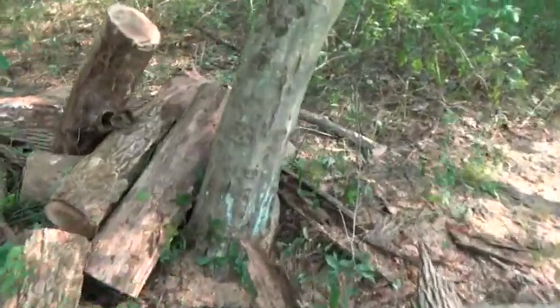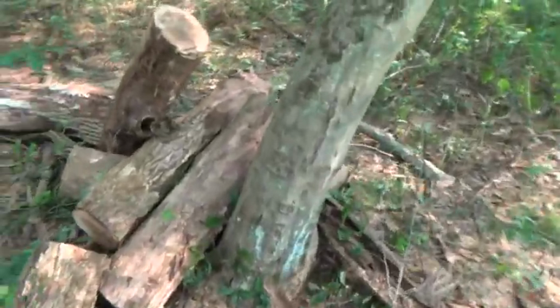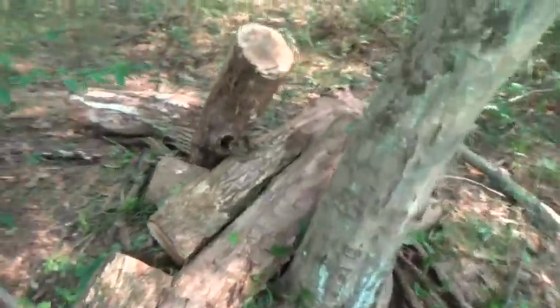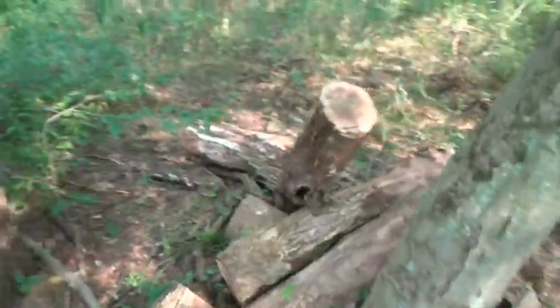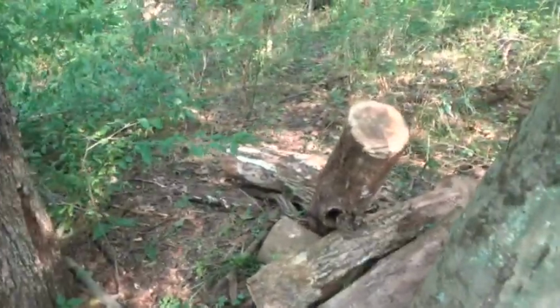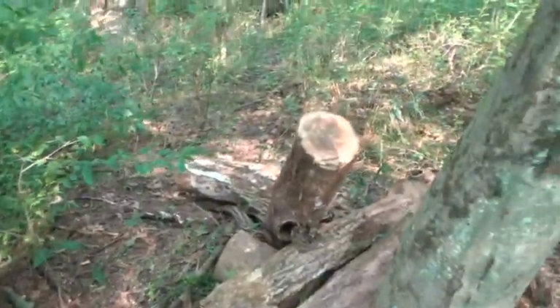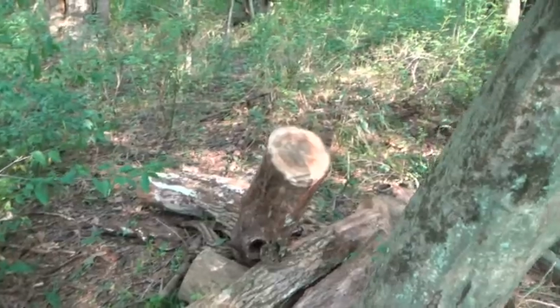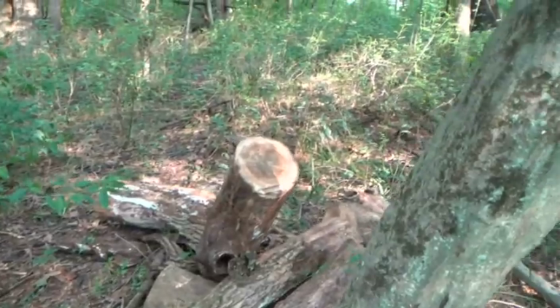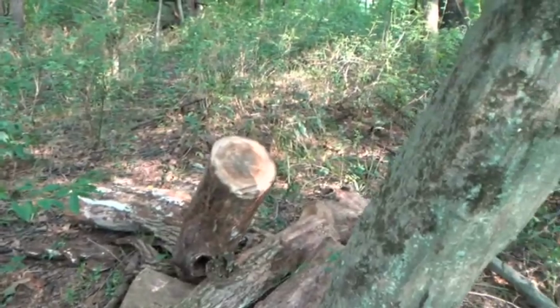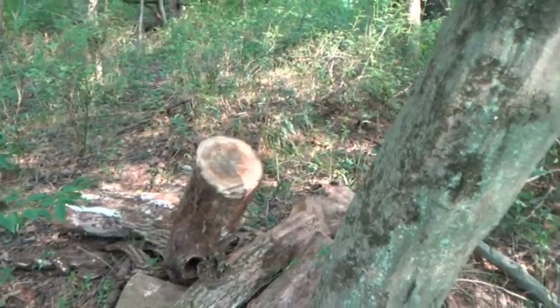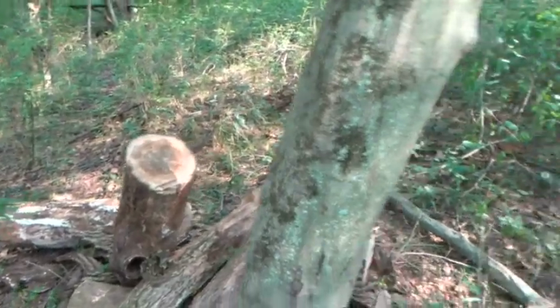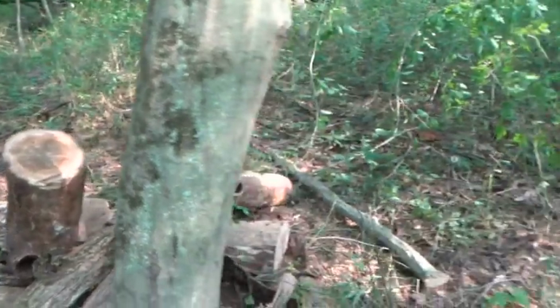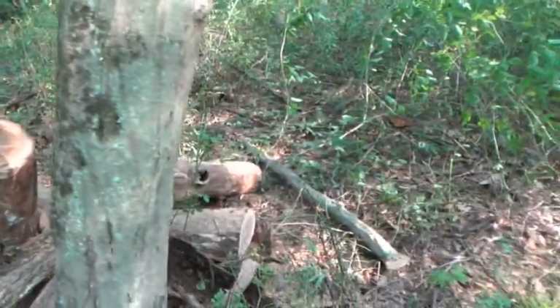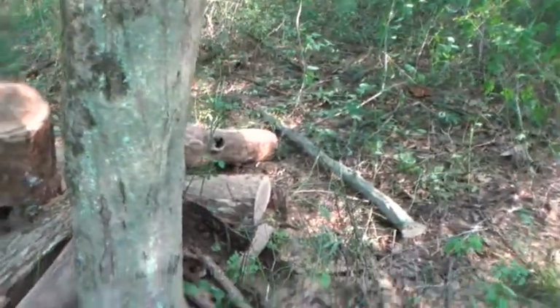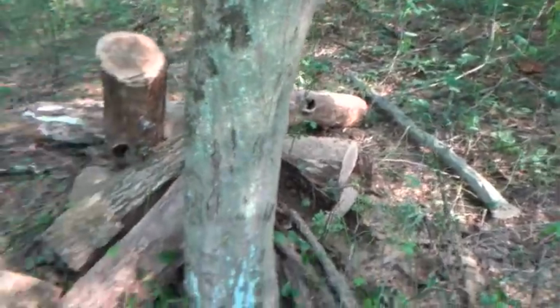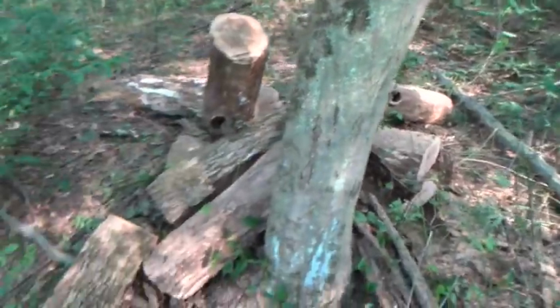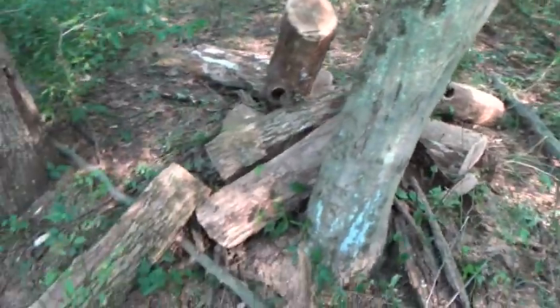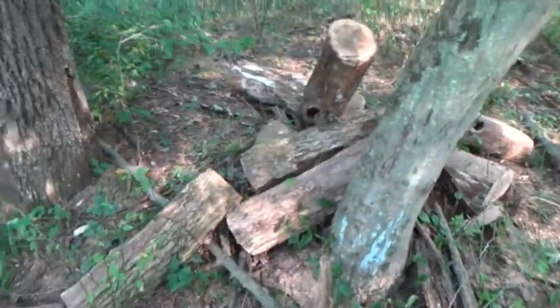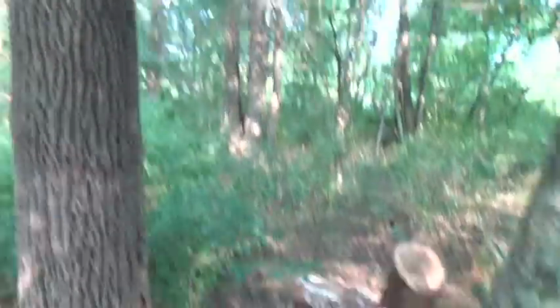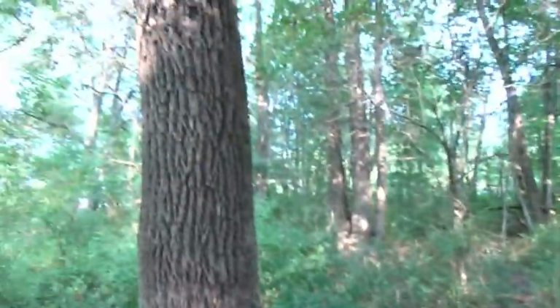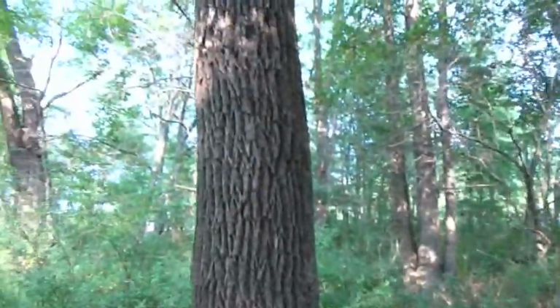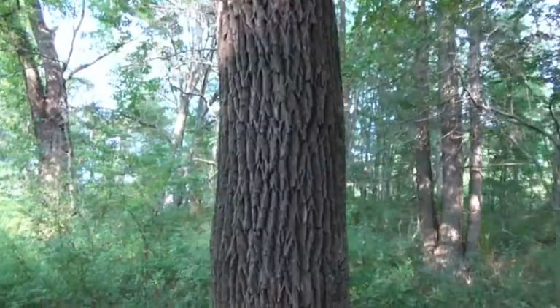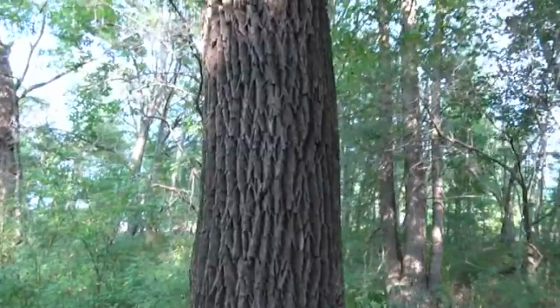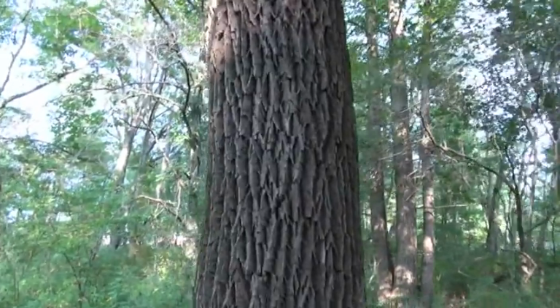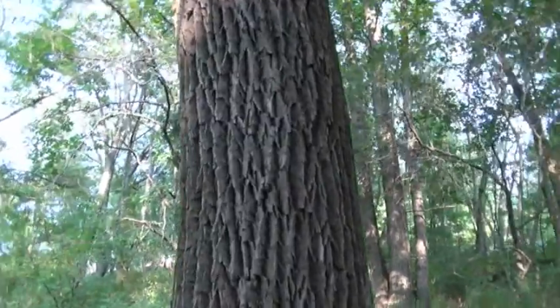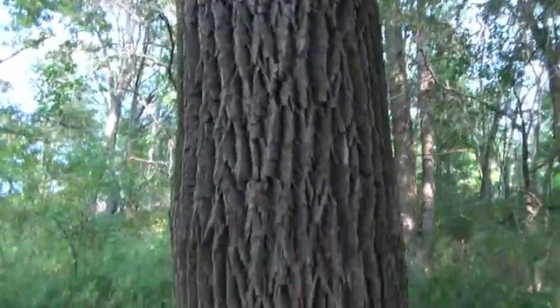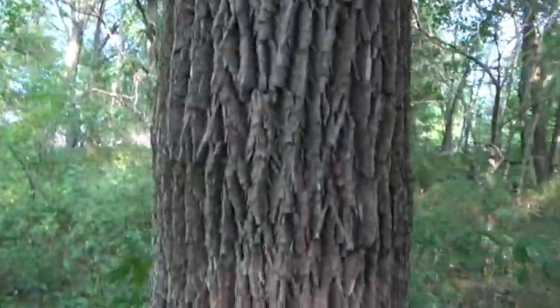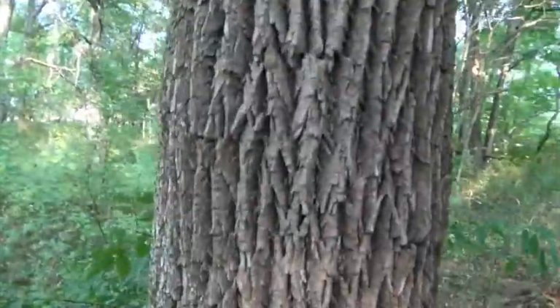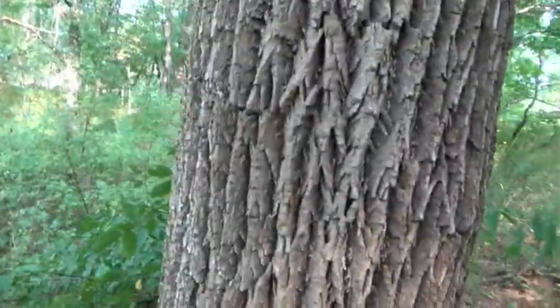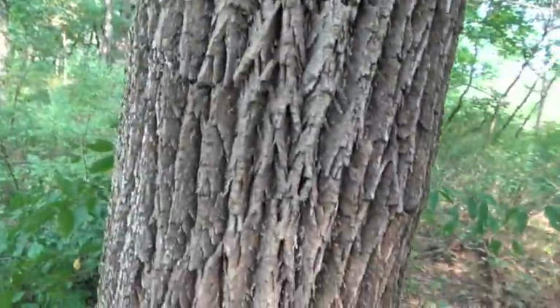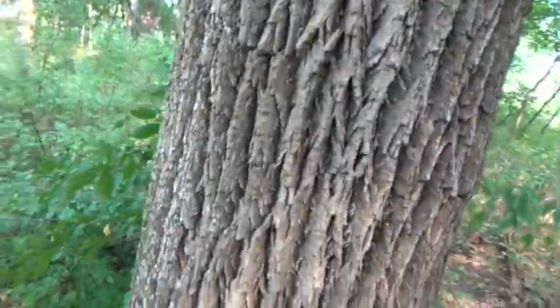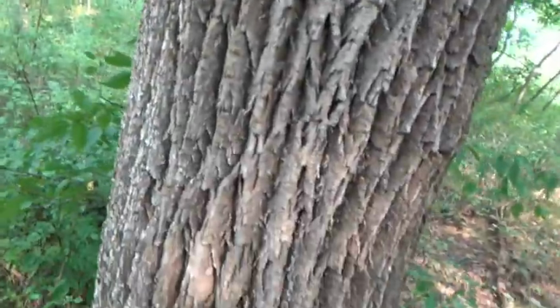There's maybe eight of them — one, two, three, four, five, six, seven, eight, maybe ten. Ten logs. And they came off of this tree here. This will be the next one that will come down, unfortunately.